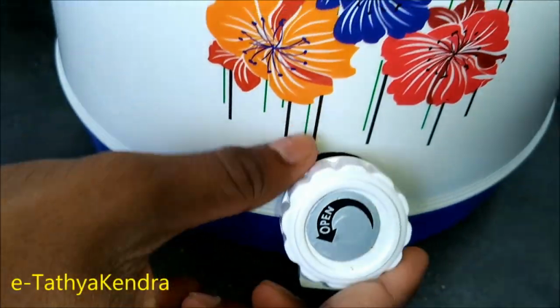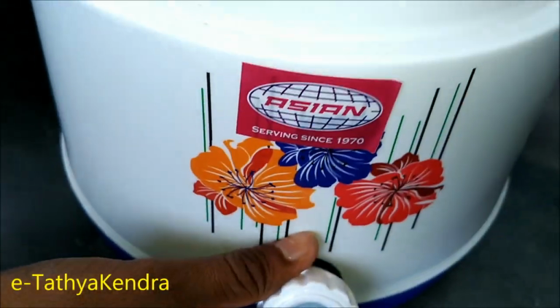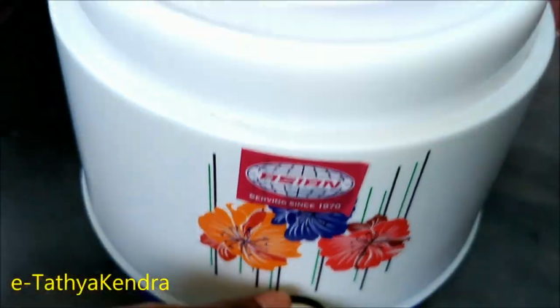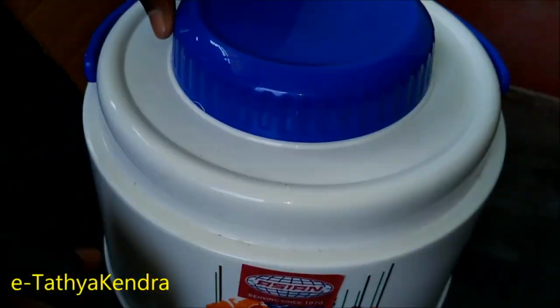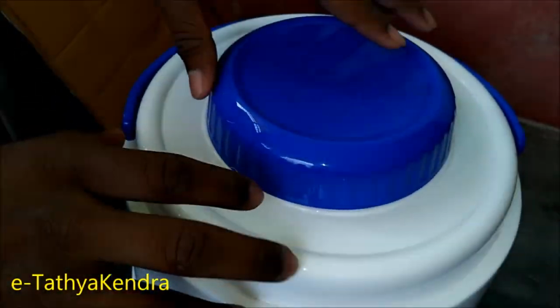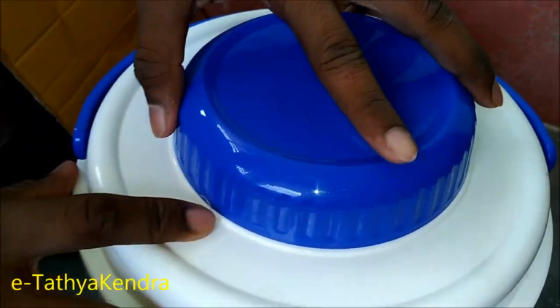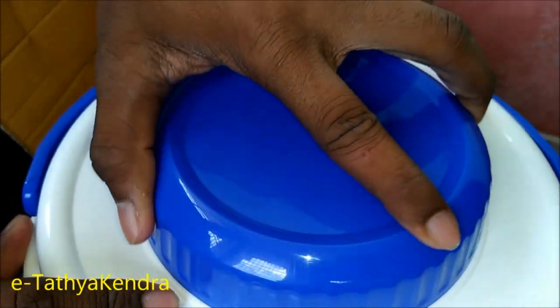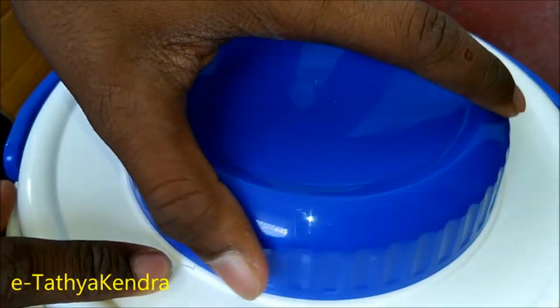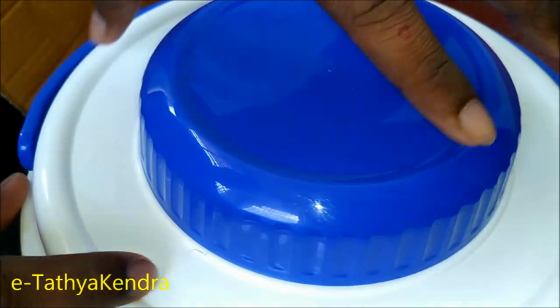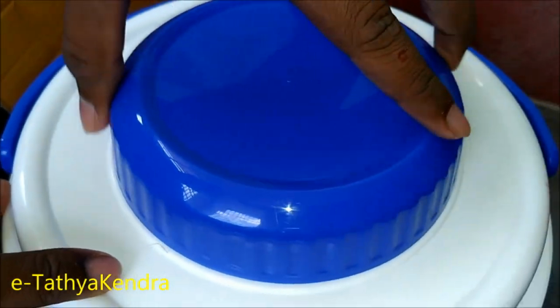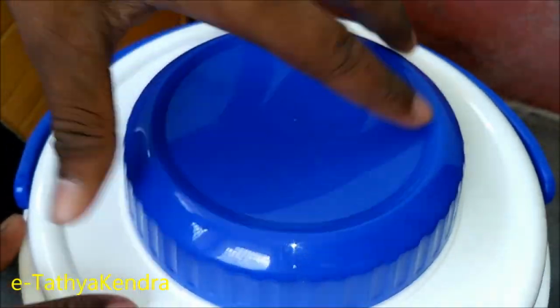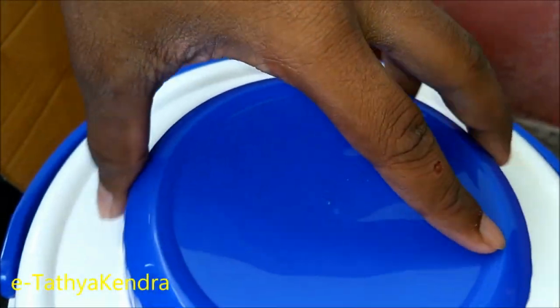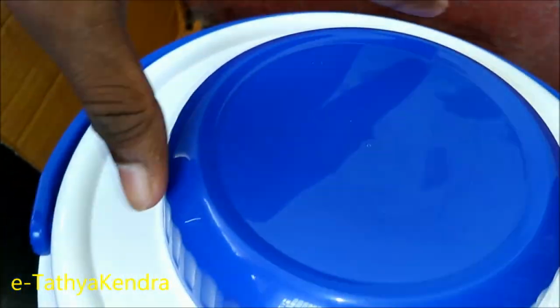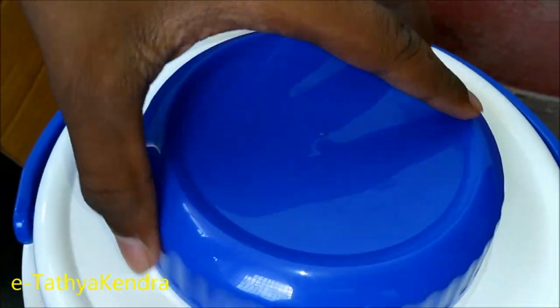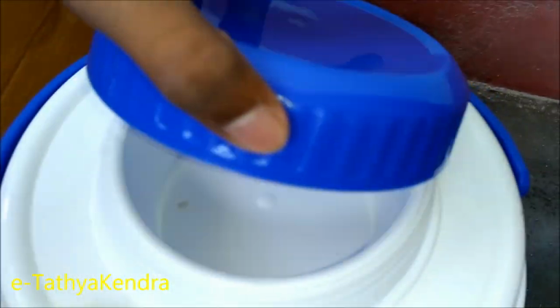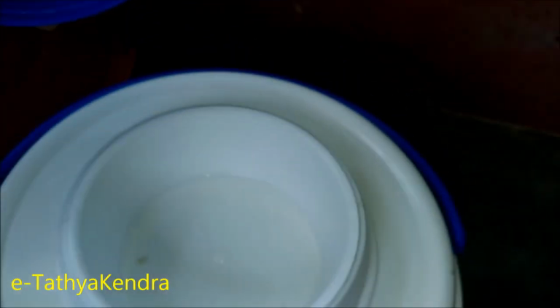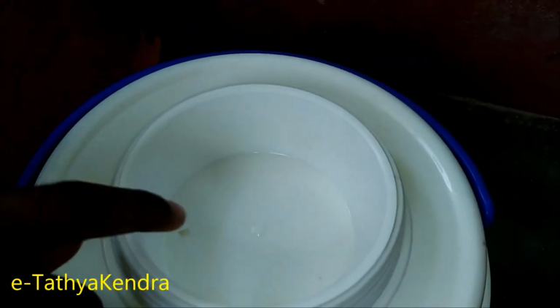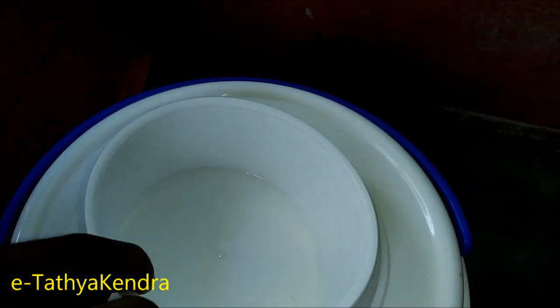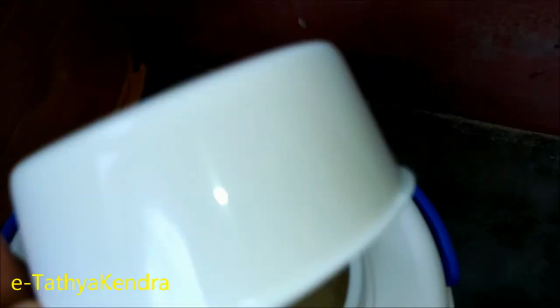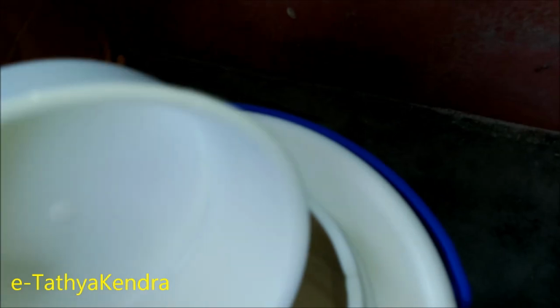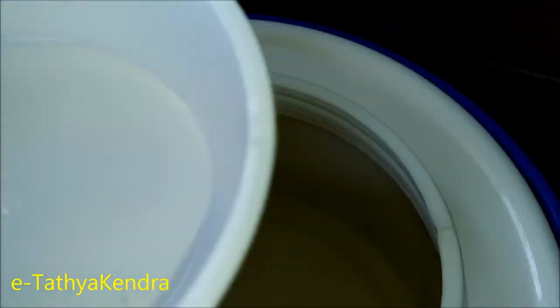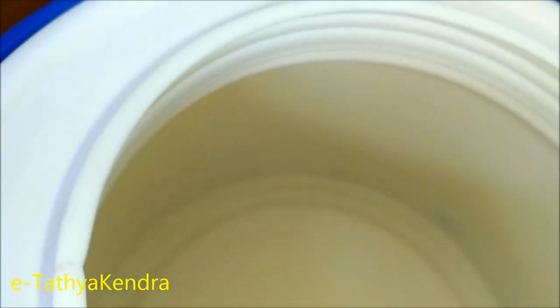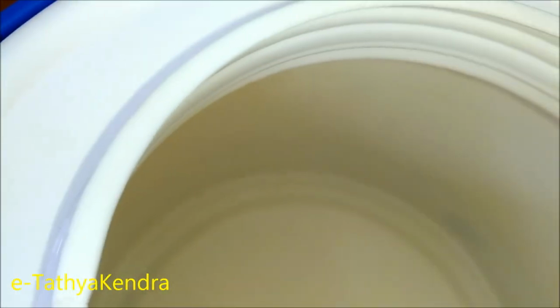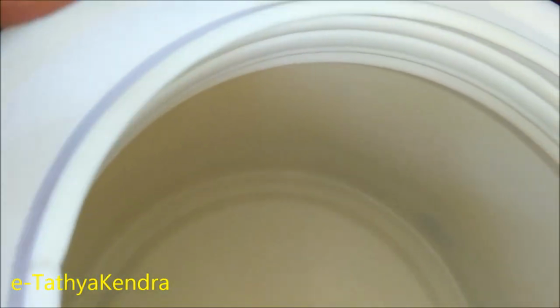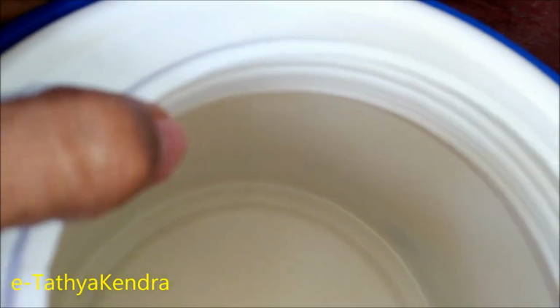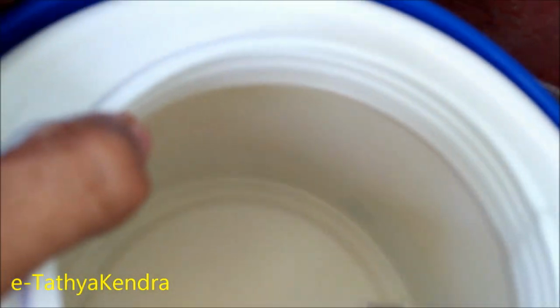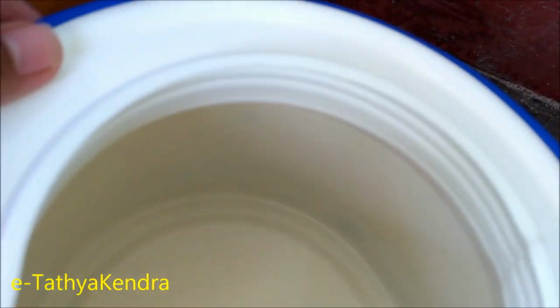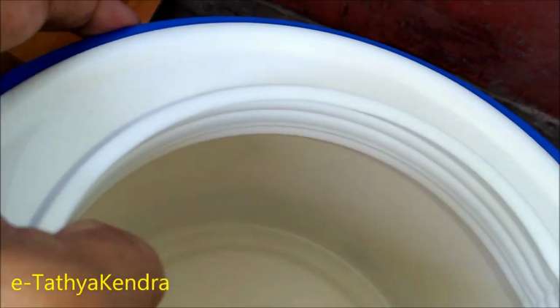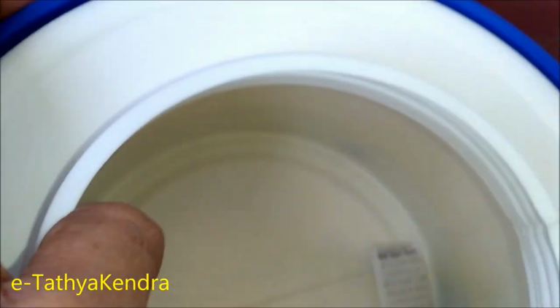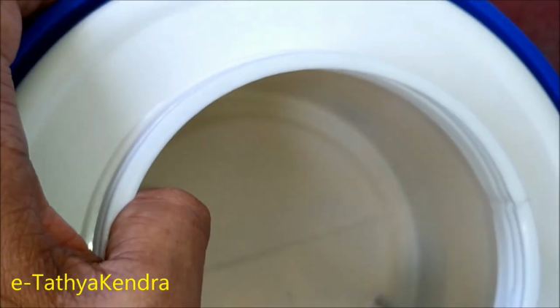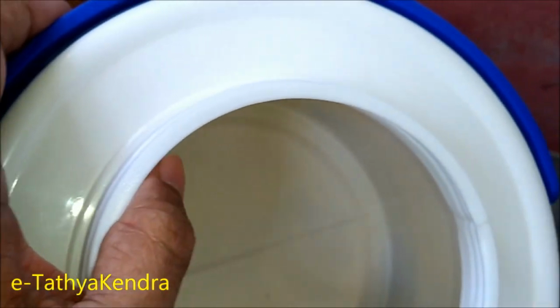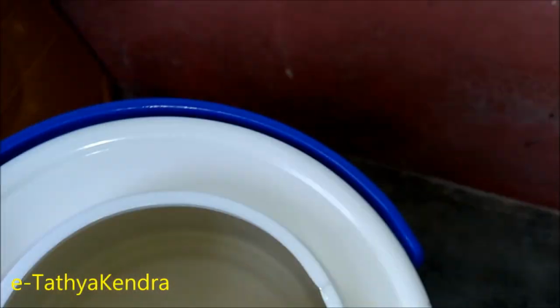This is the cap. The cap is made with the cap. This is the cap.